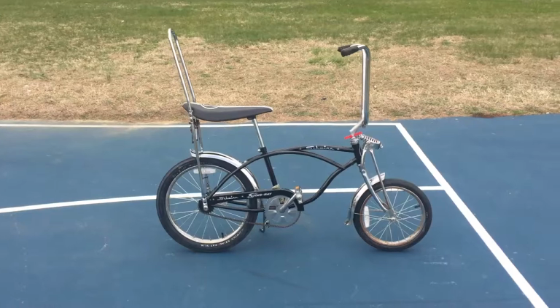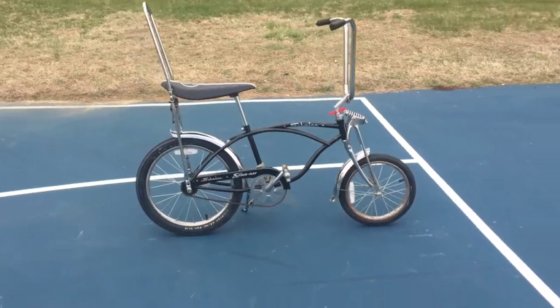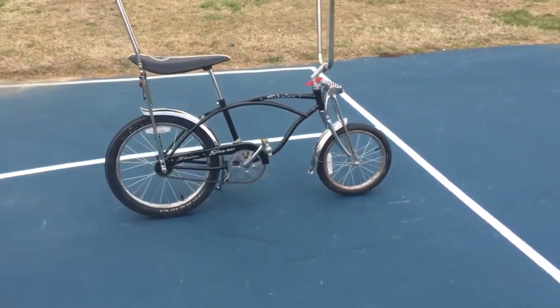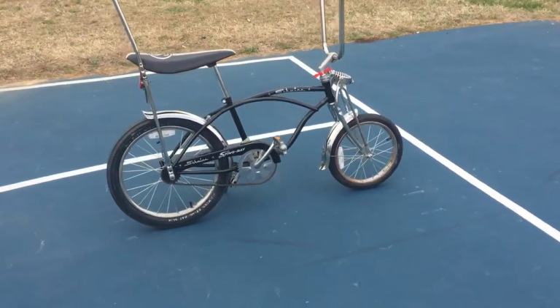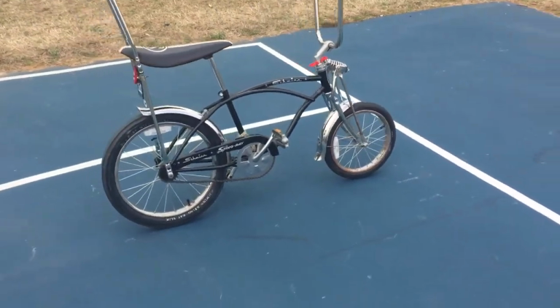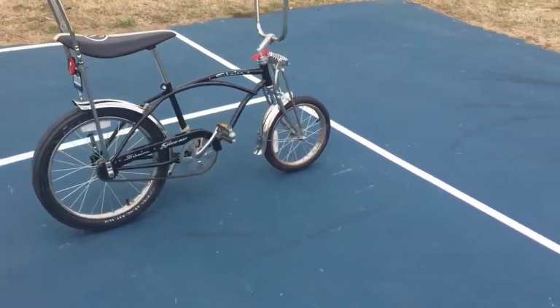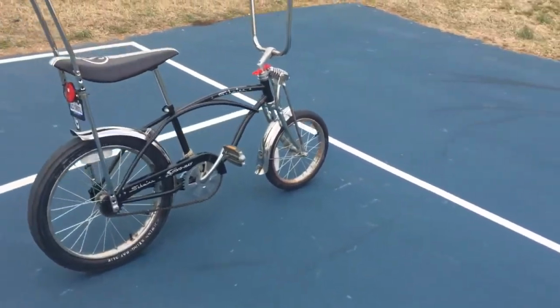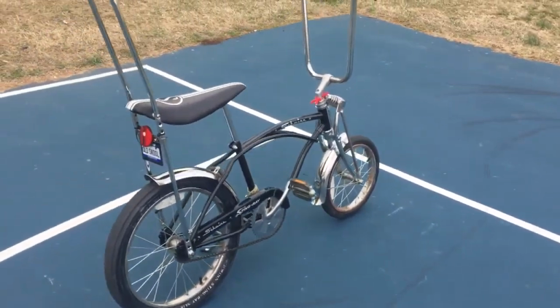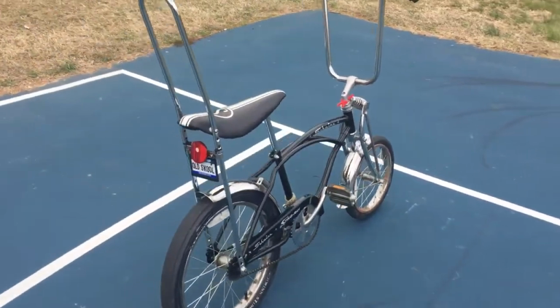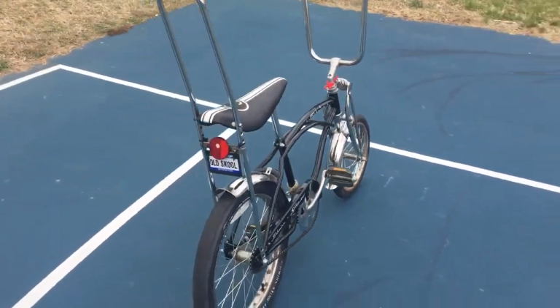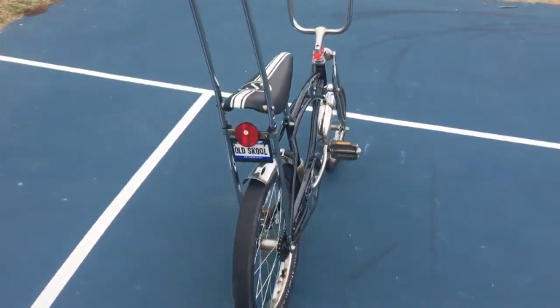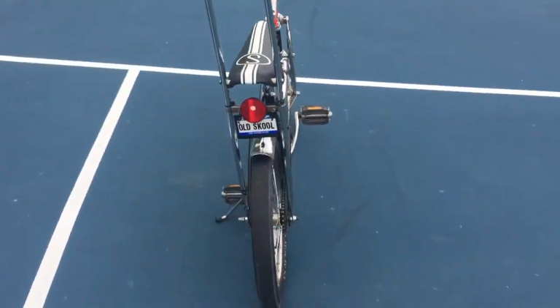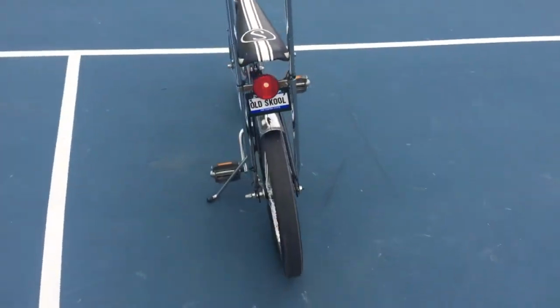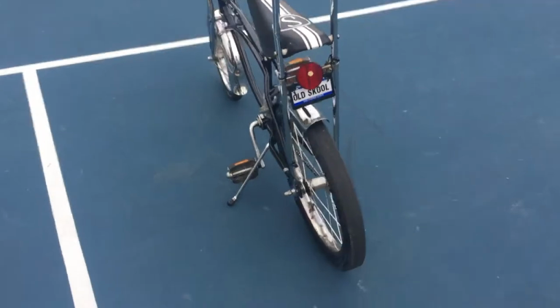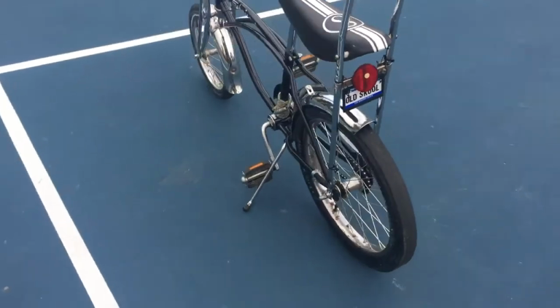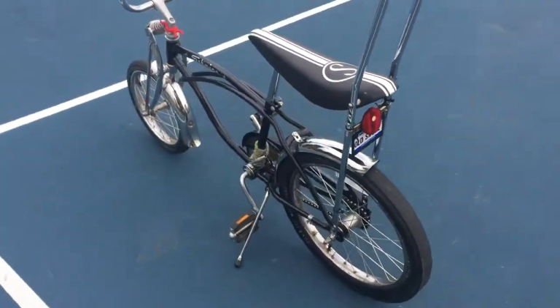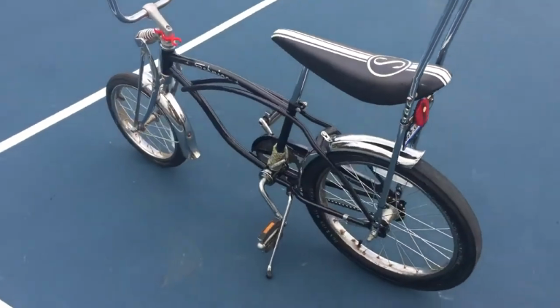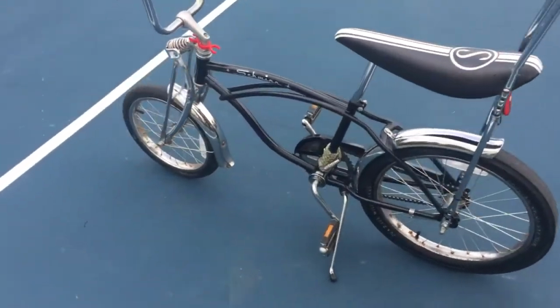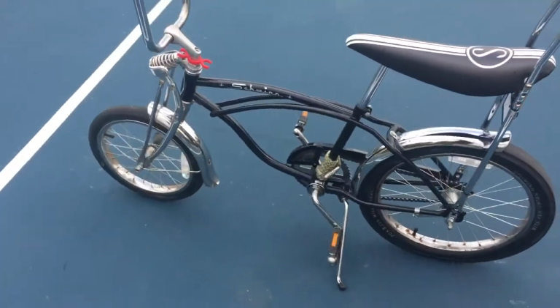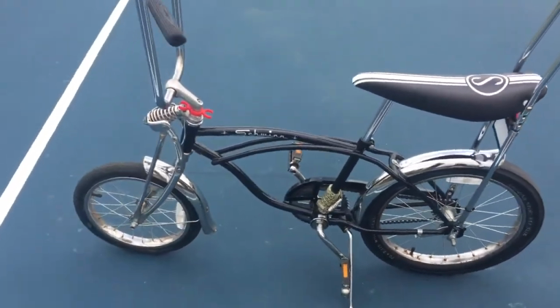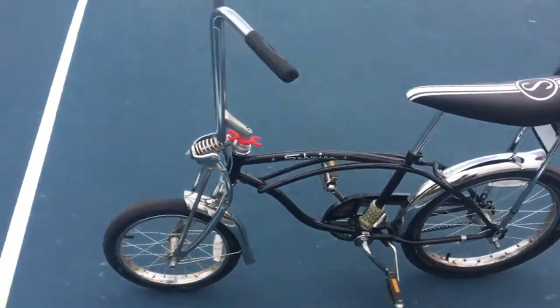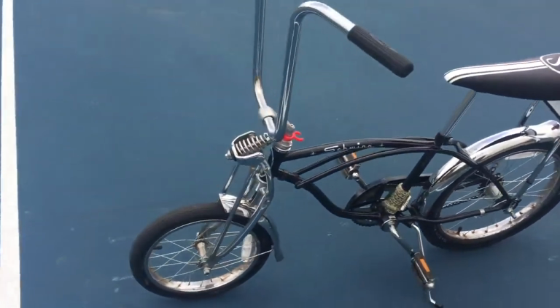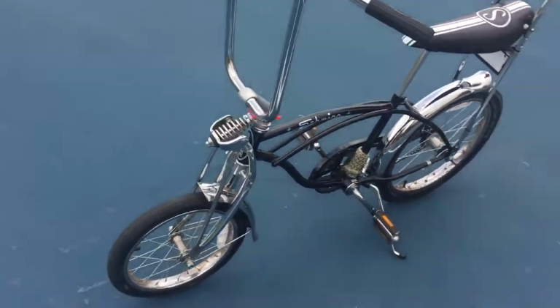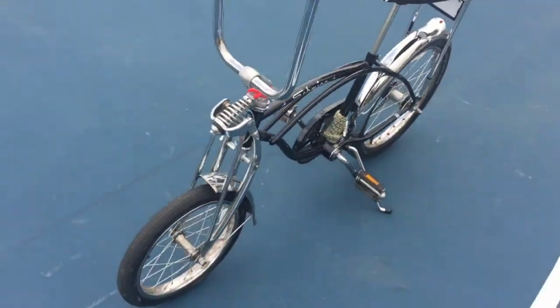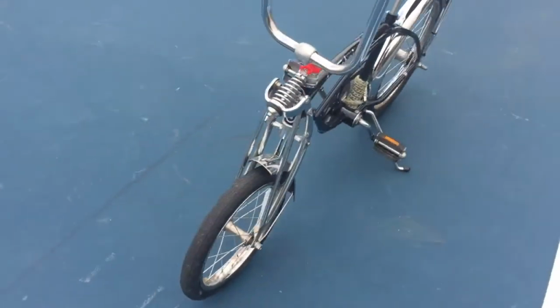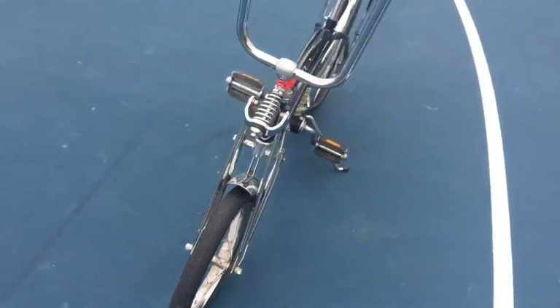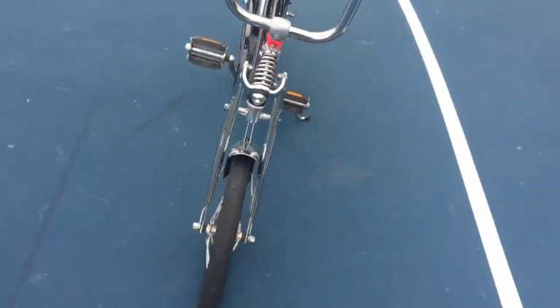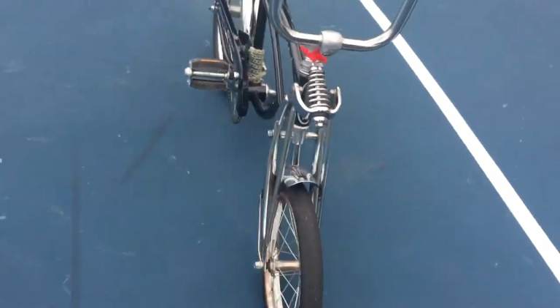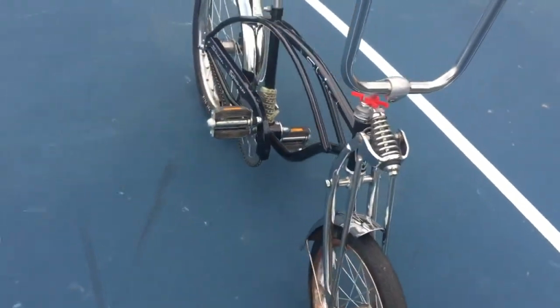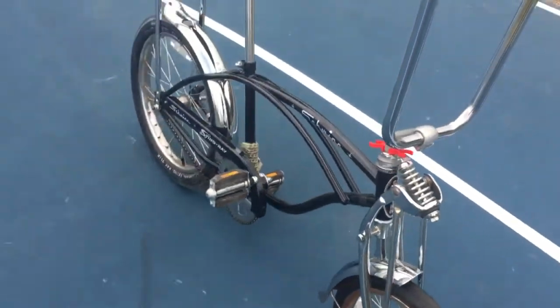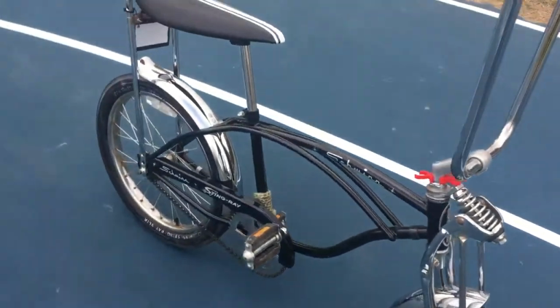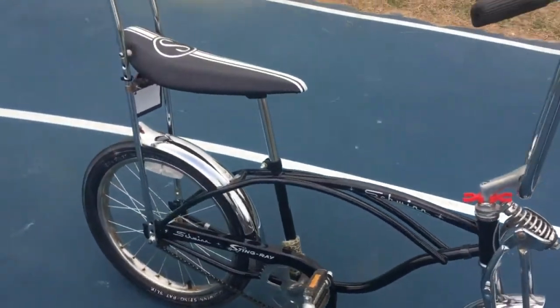Good morning, welcome. This is a new video on an 07 Schwinn Stingray. You can buy these locally — not today, but not too long ago they were available.